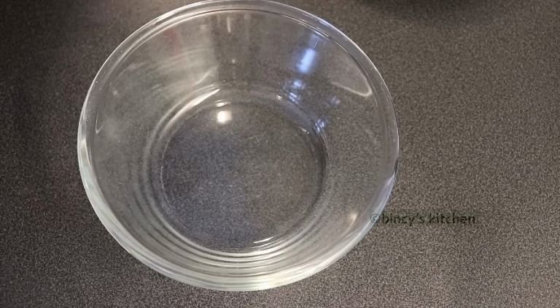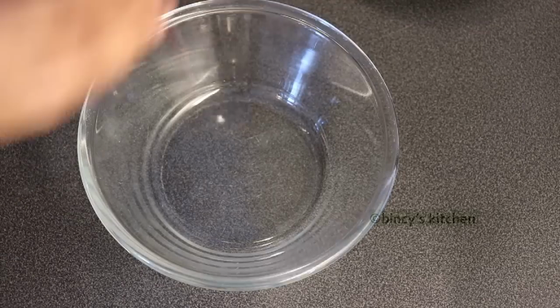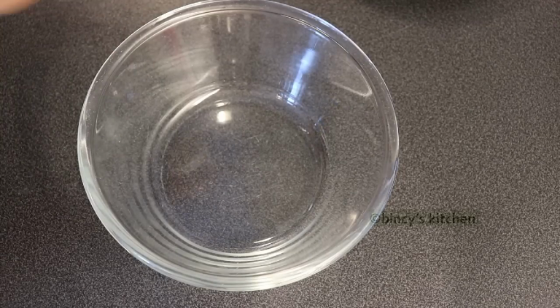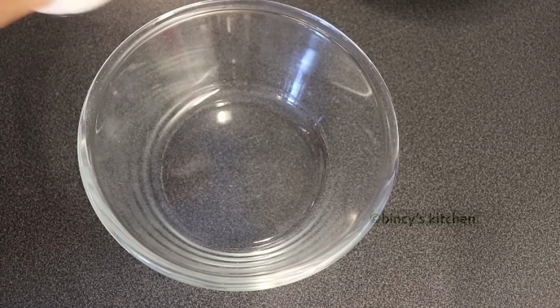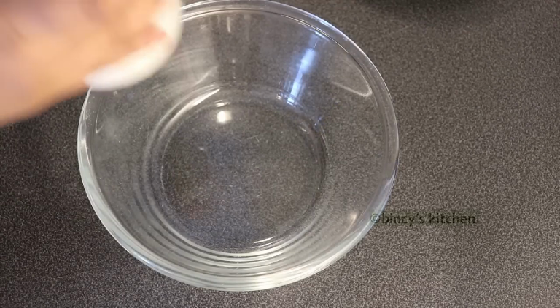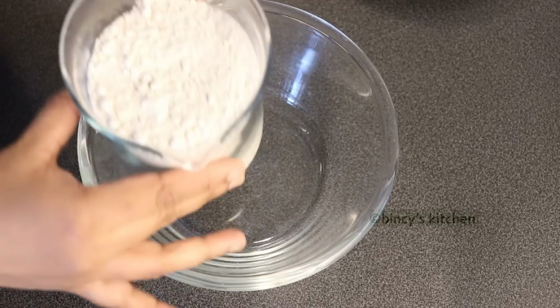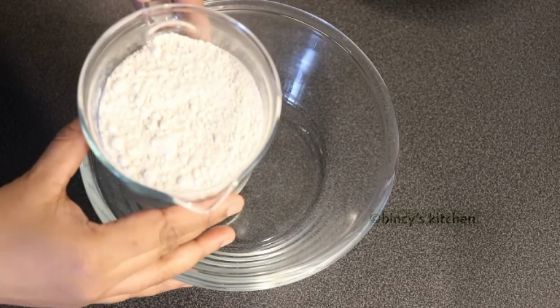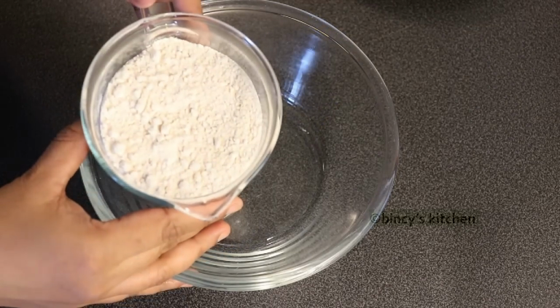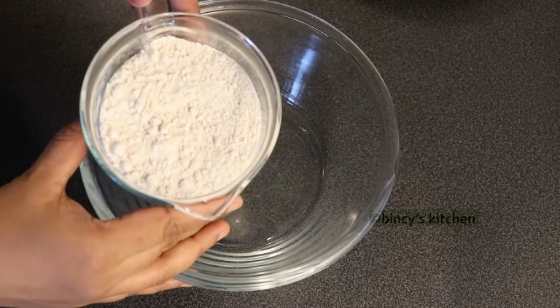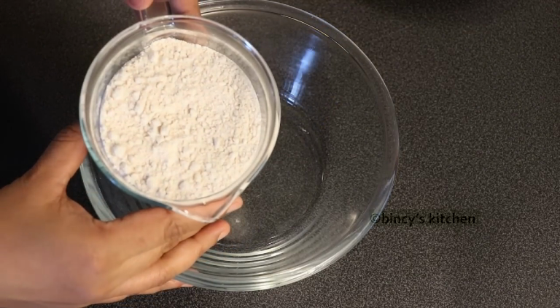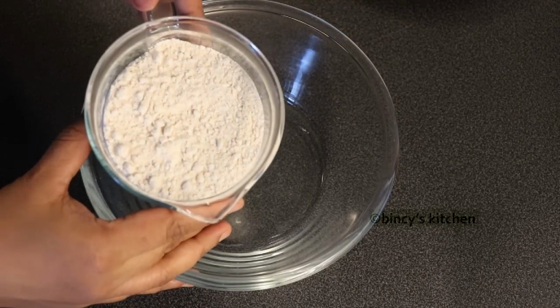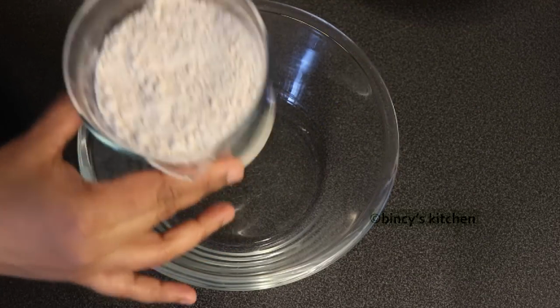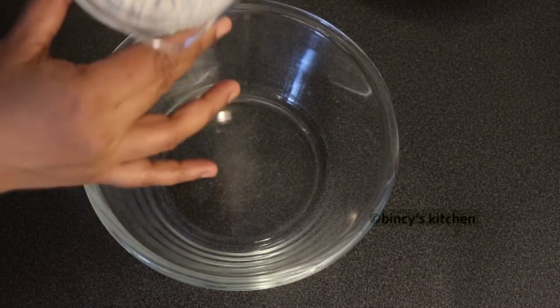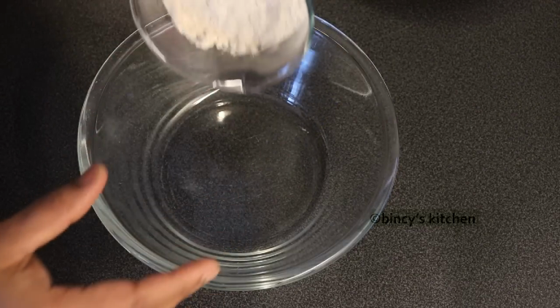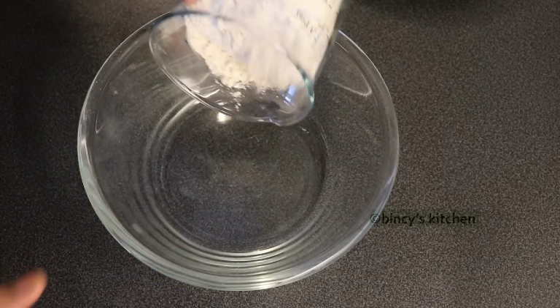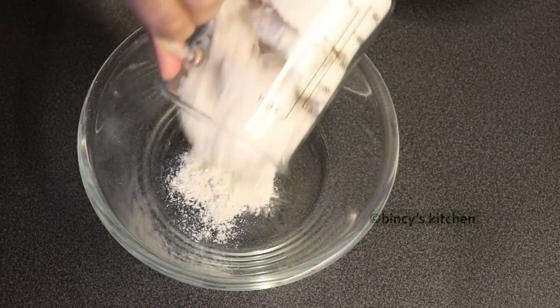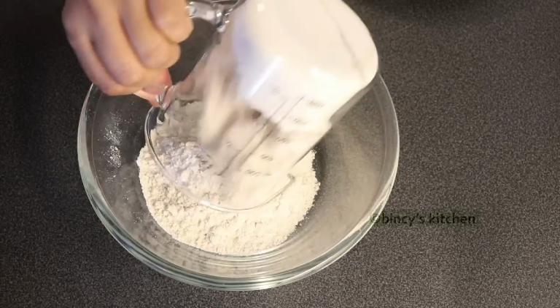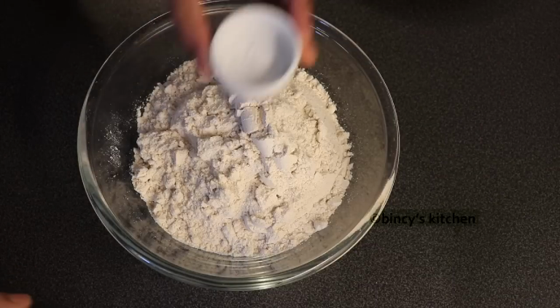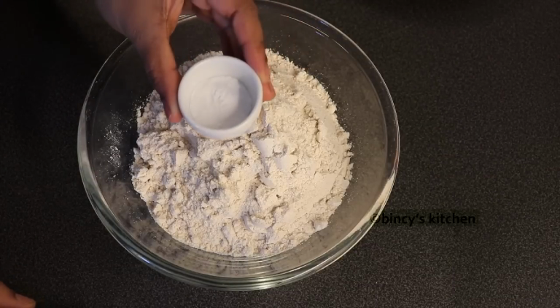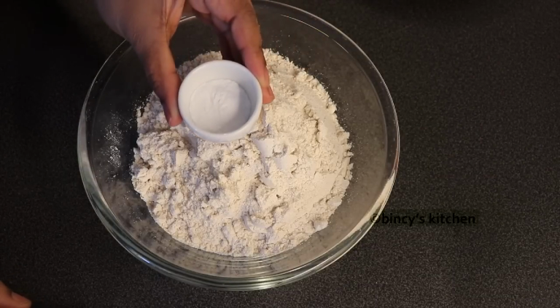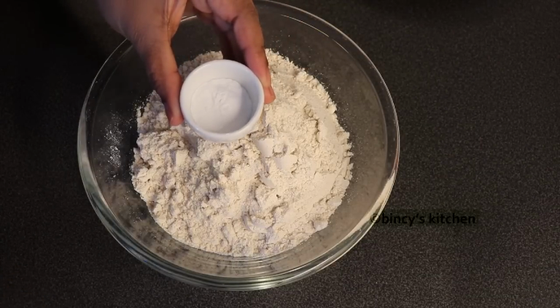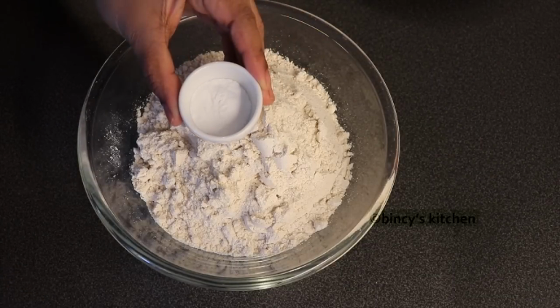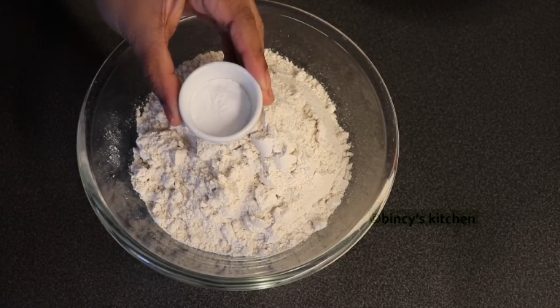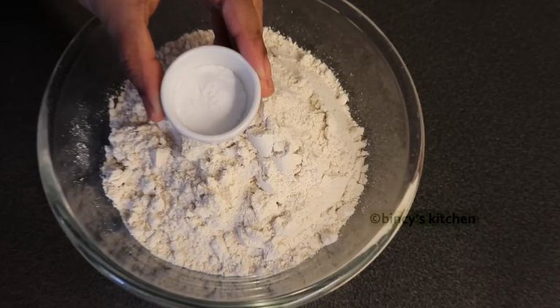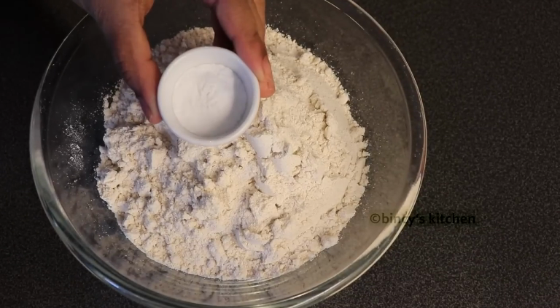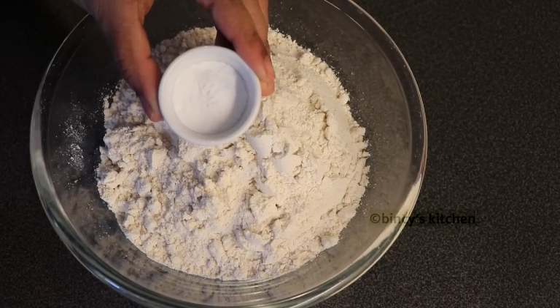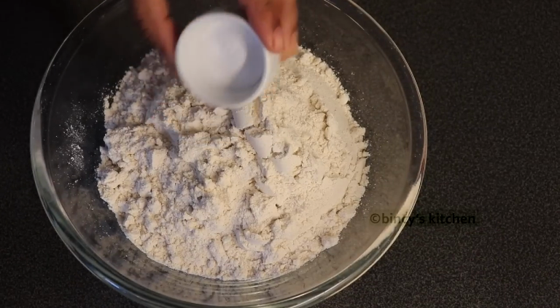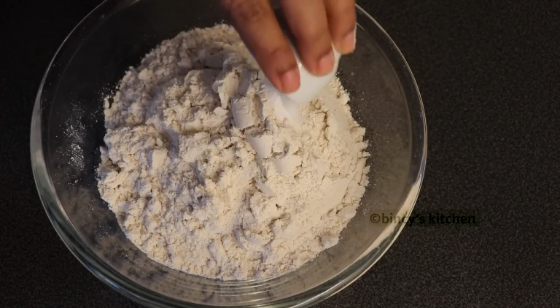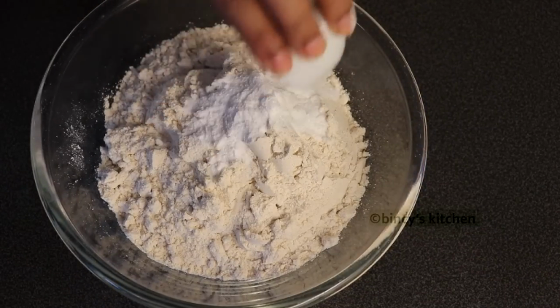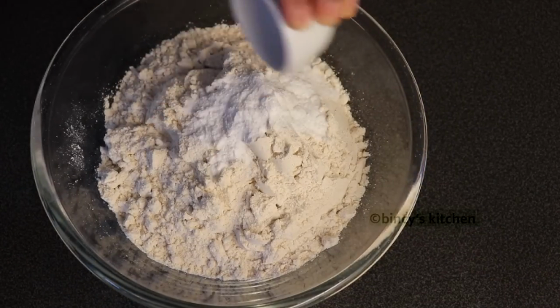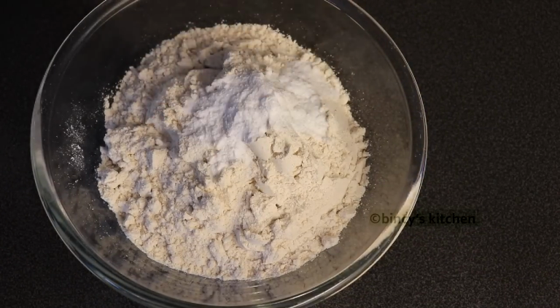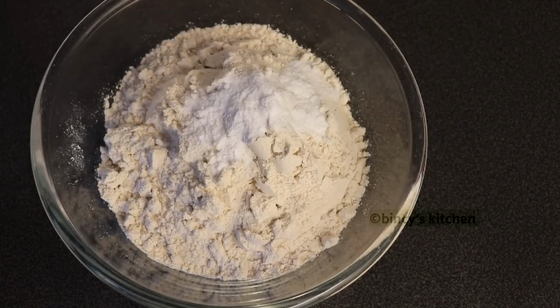Now we add 1 cup of godambu (wheat flour). Then add 1 teaspoon of baking powder. Now we add 1 teaspoon of baking soda.